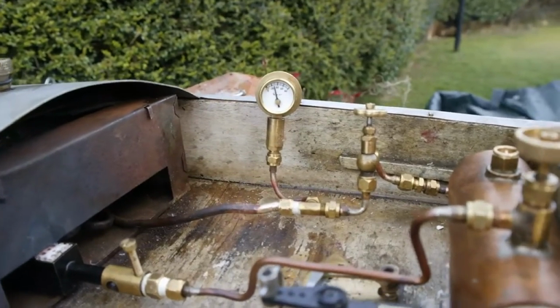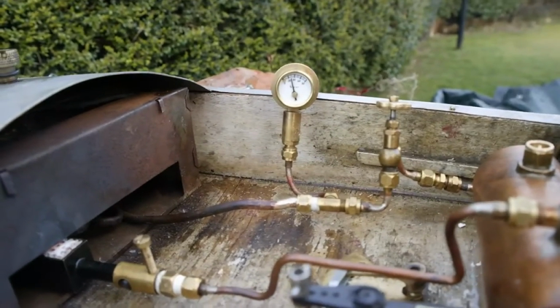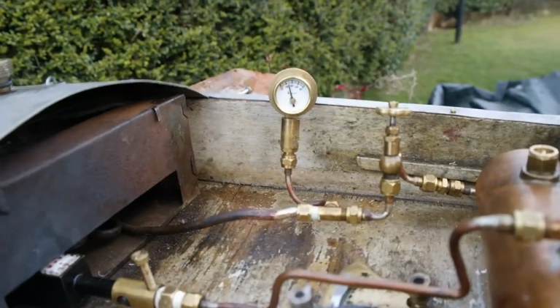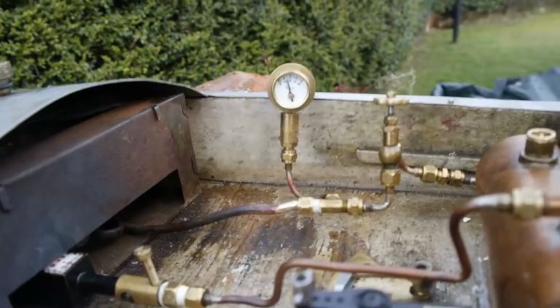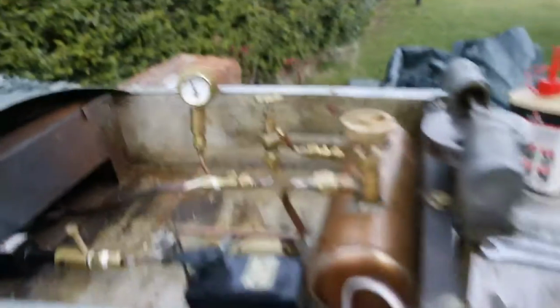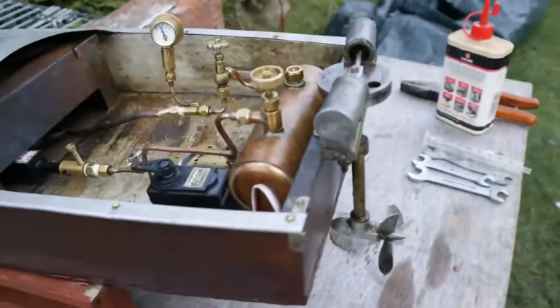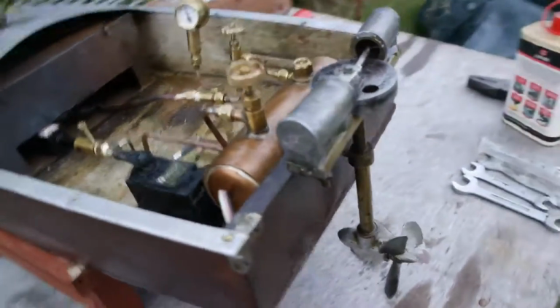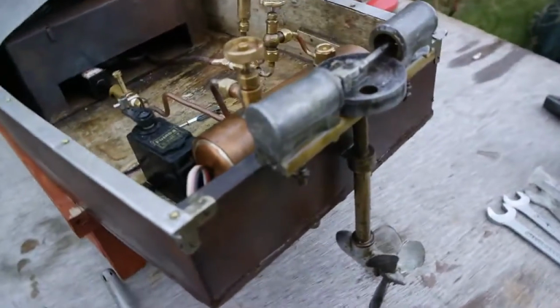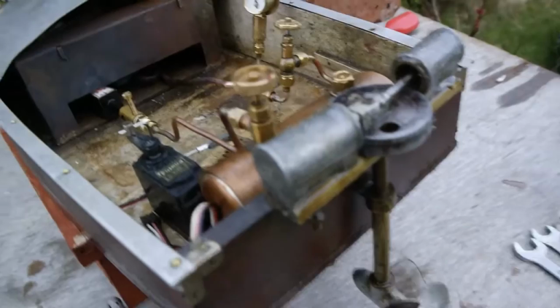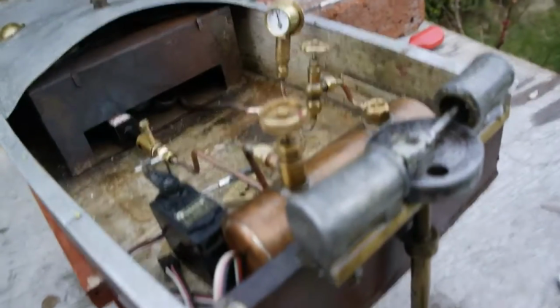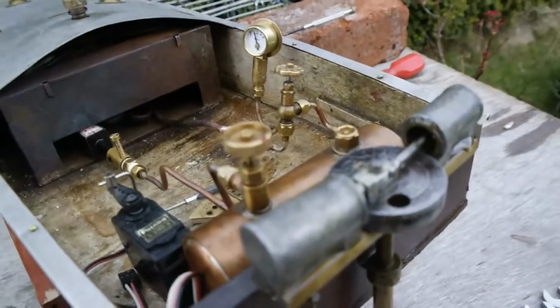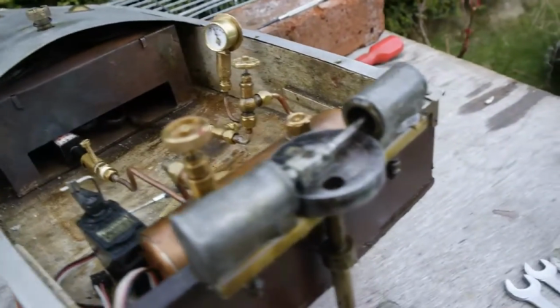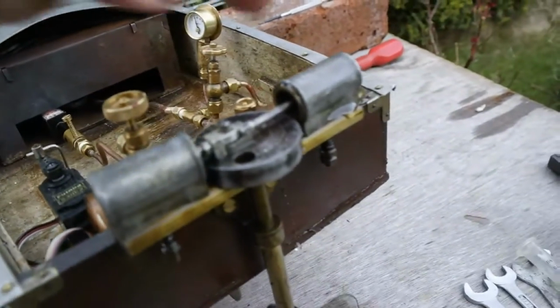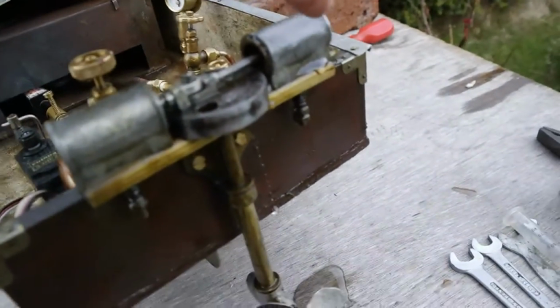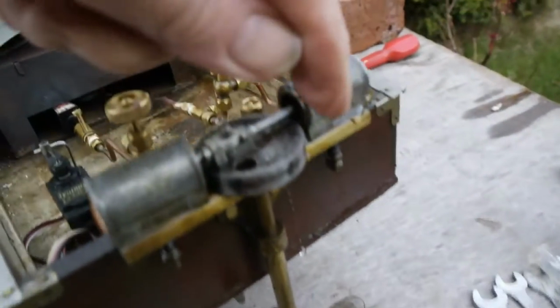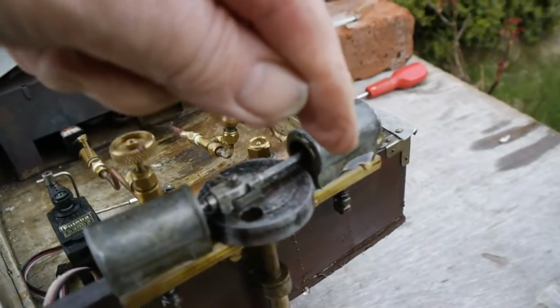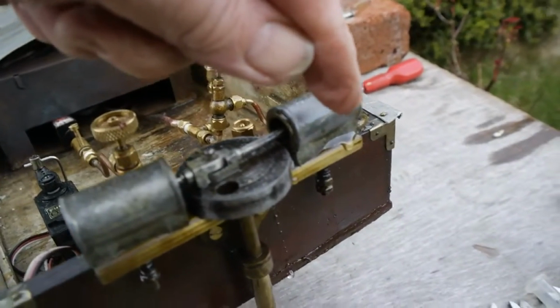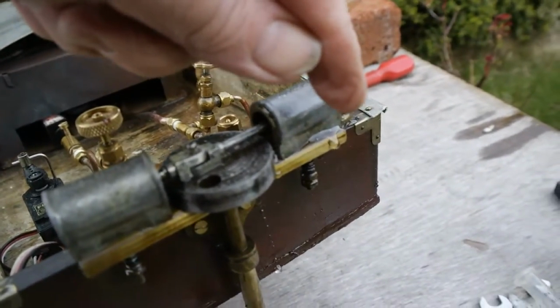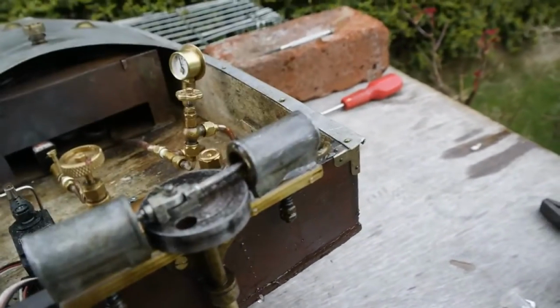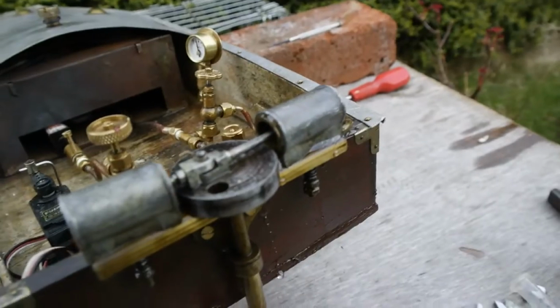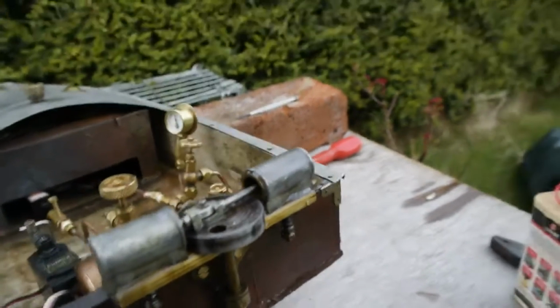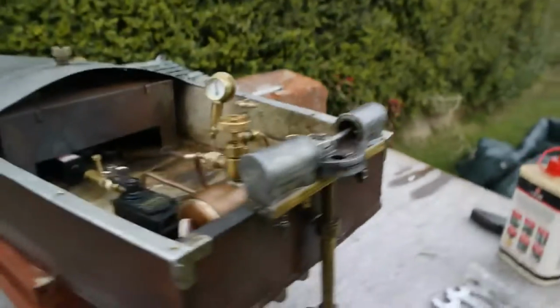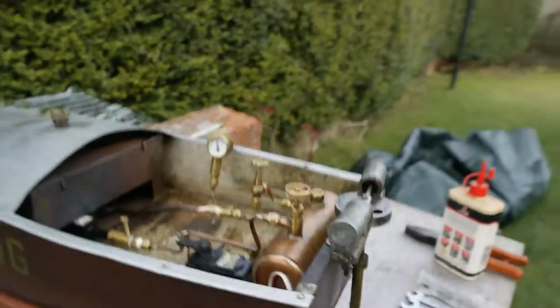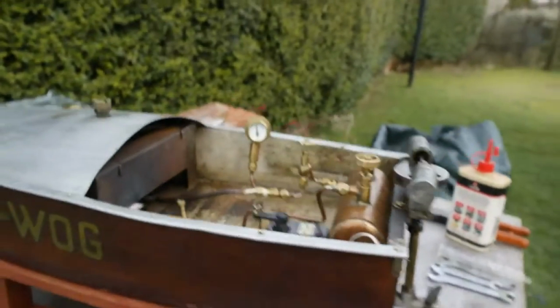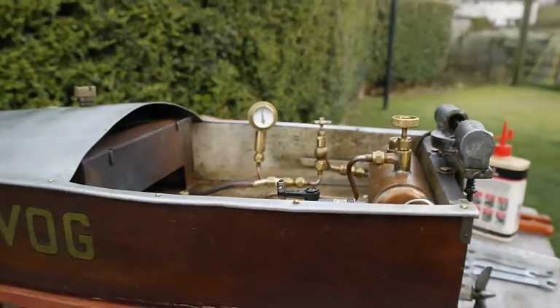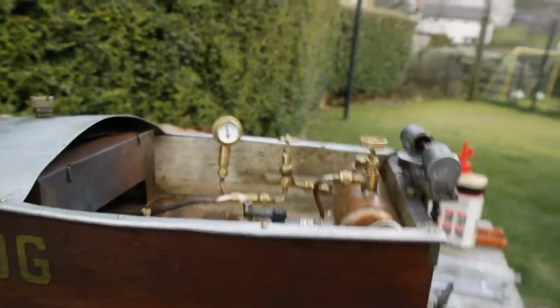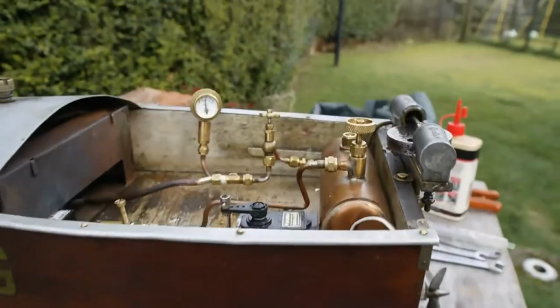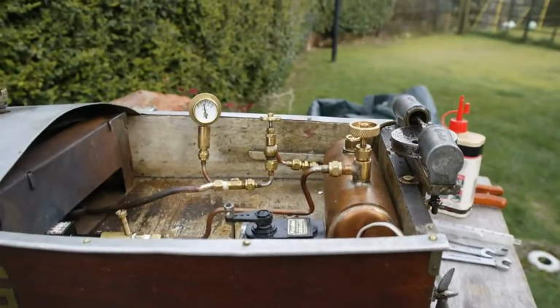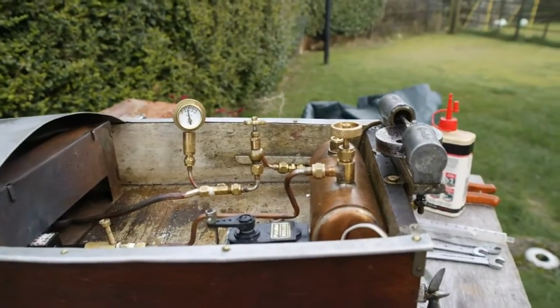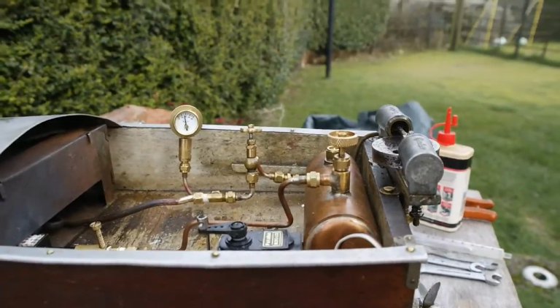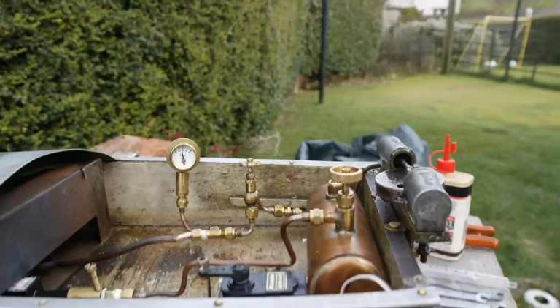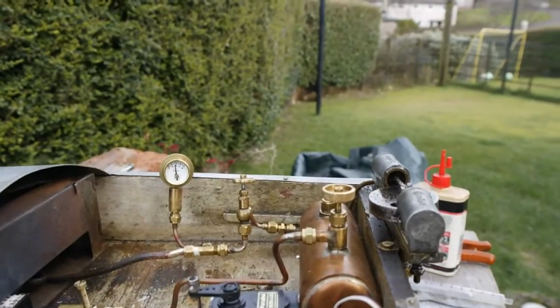I'll have to put the camera down. You can see there's the engine and we're going to rotate it clockwise. I'm going to have to put the camera down while I do that because I've got to hold the boat.